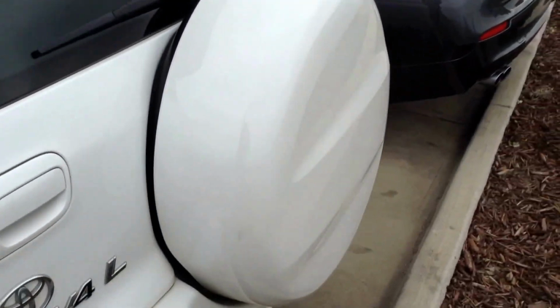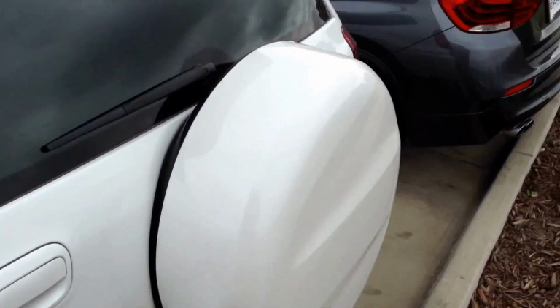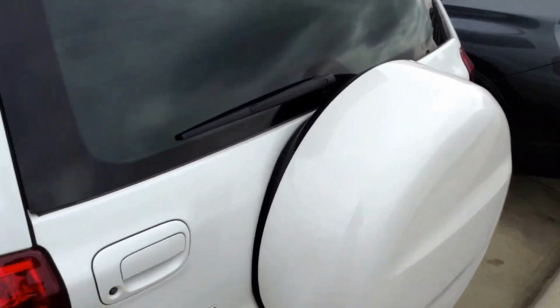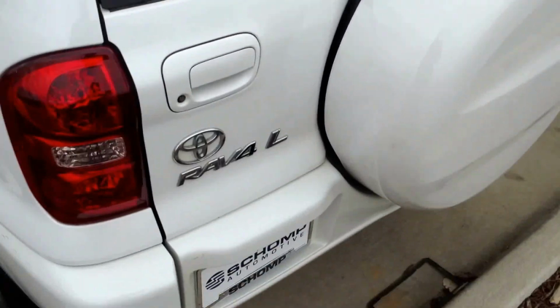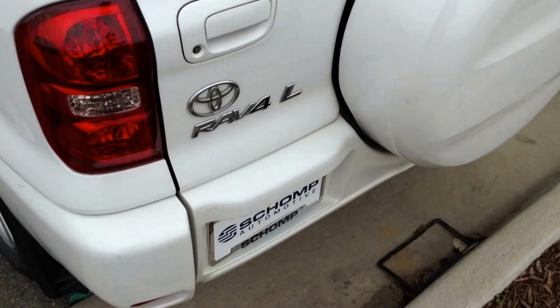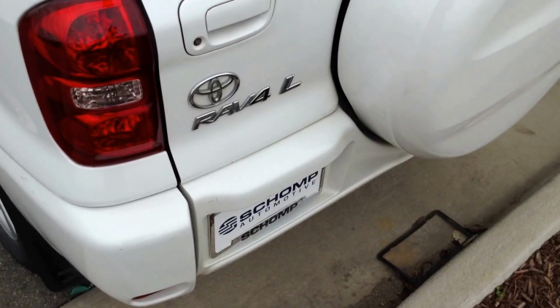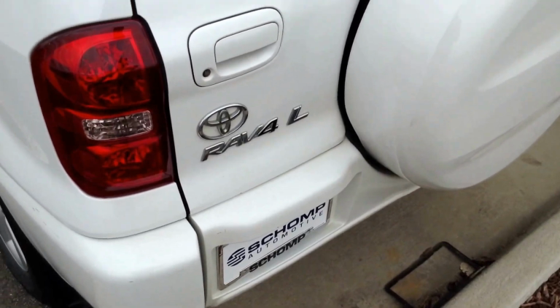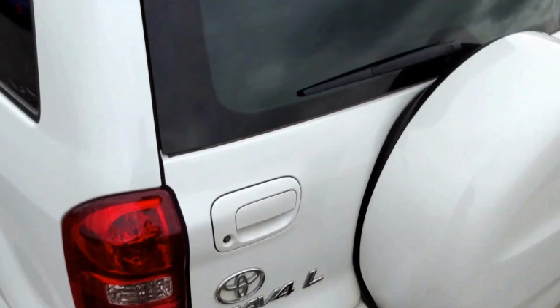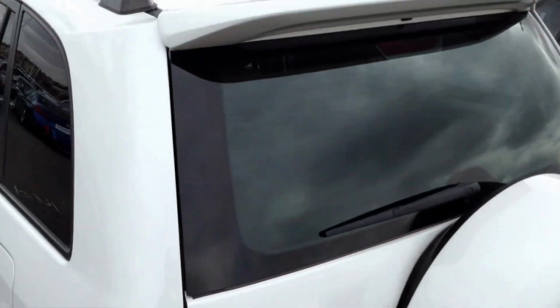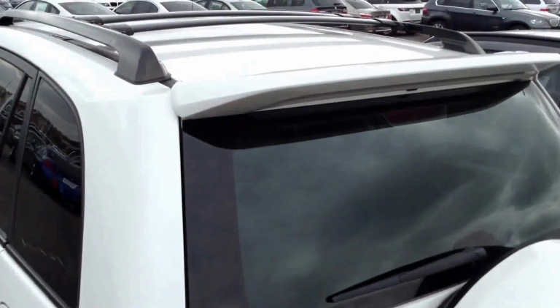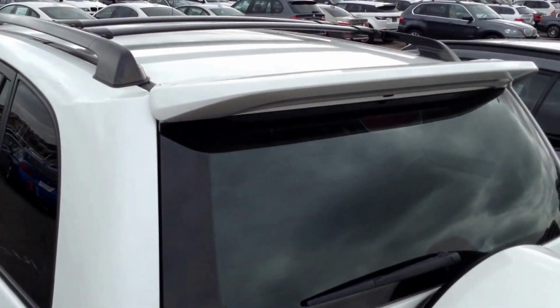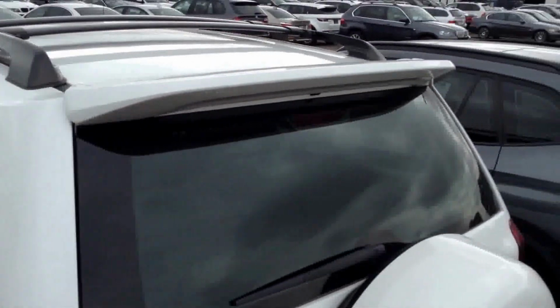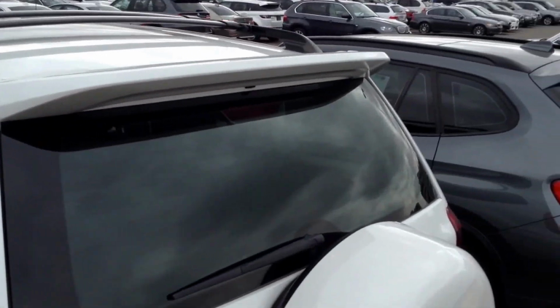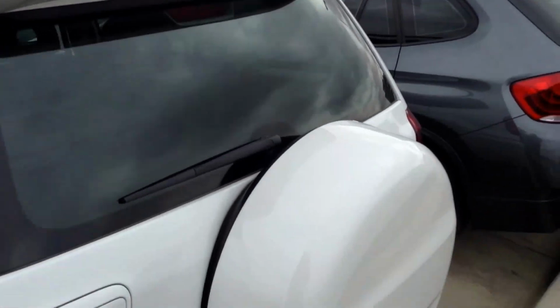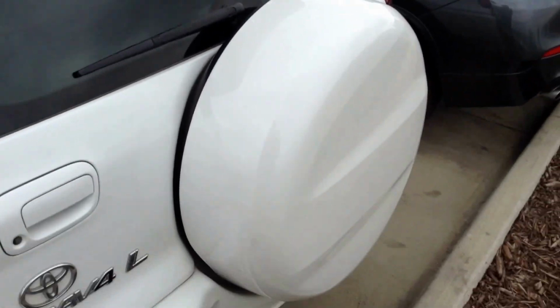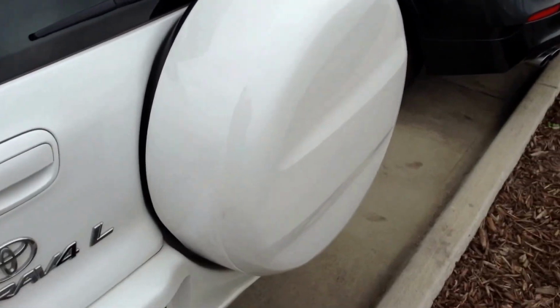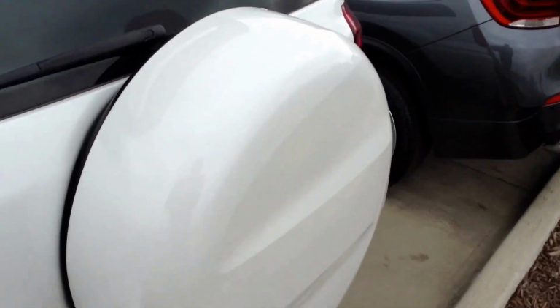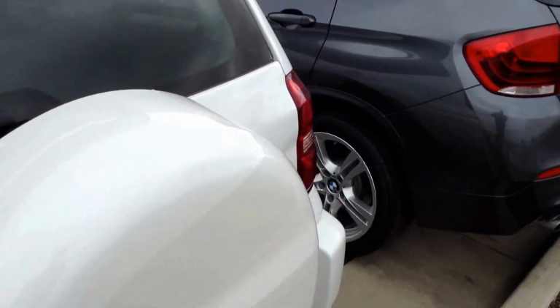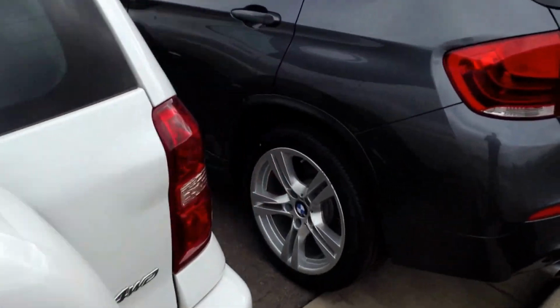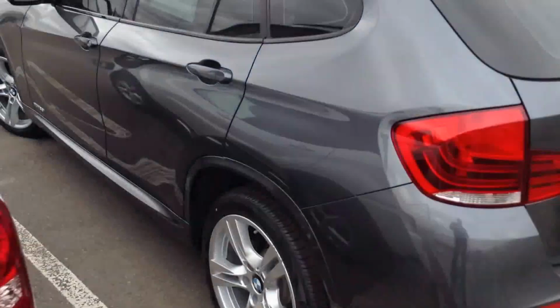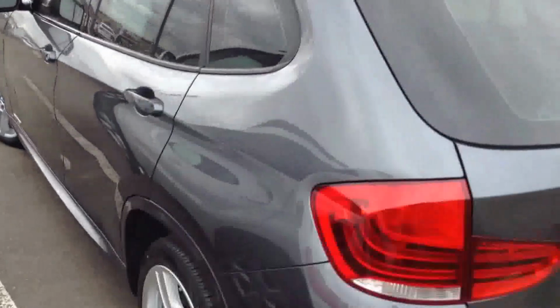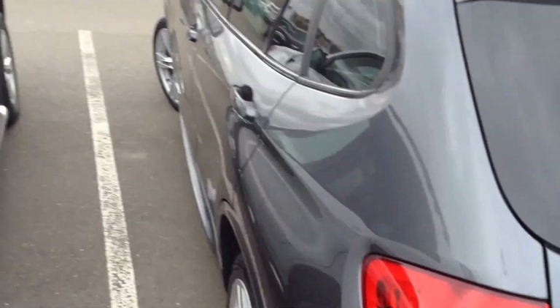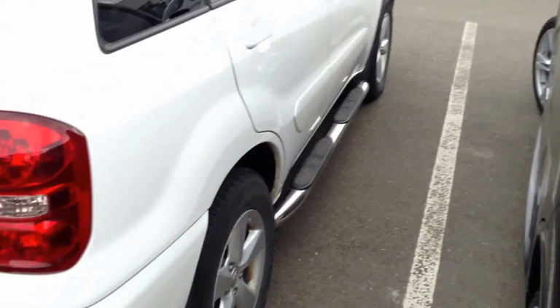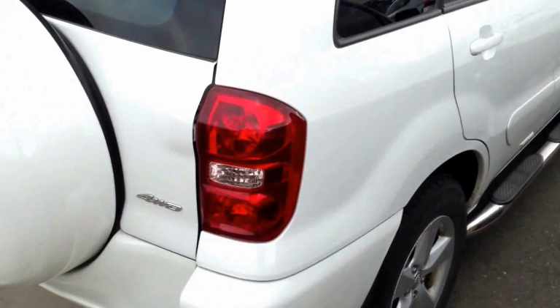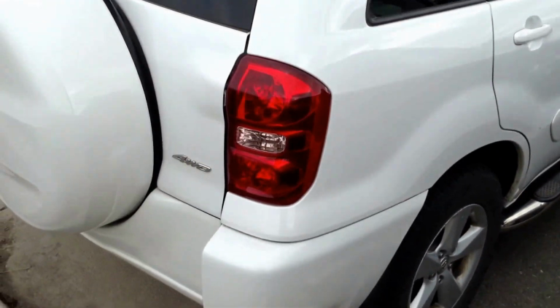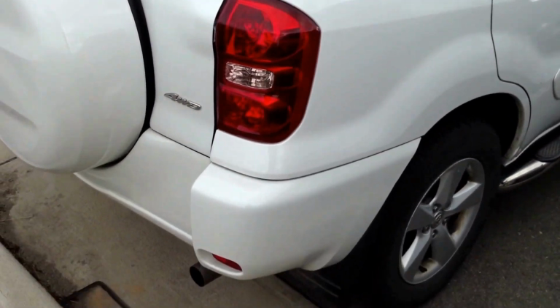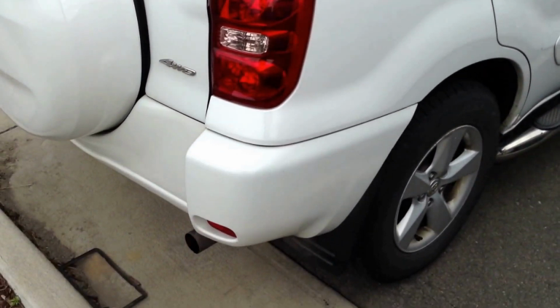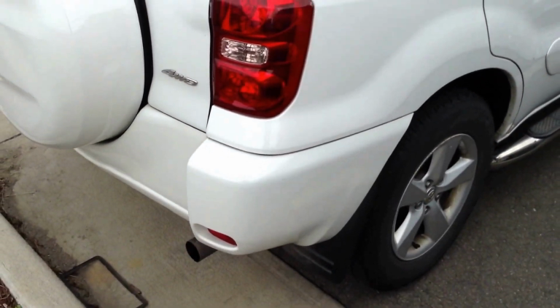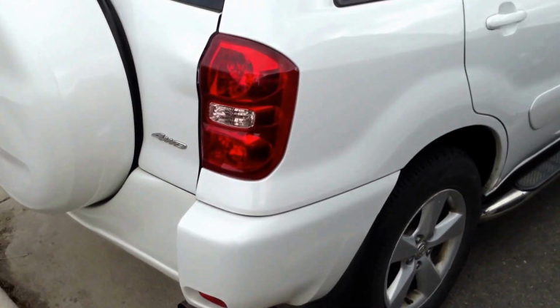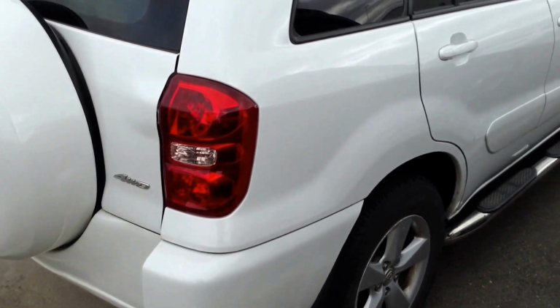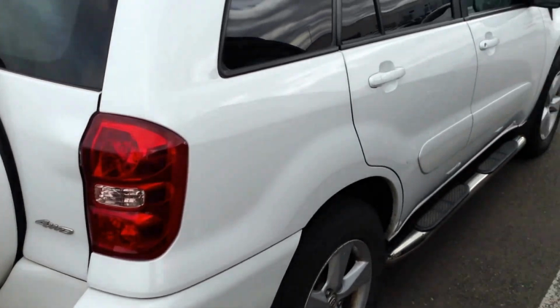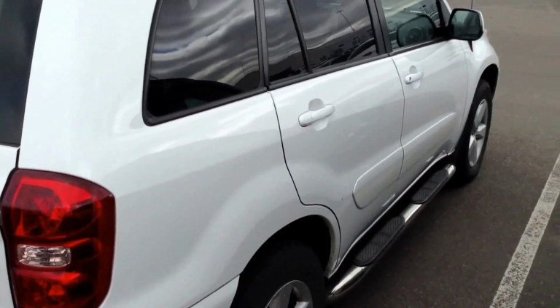I do not have the key to this, so I cannot open it up. A nice little spoiler on the back, and the bumper is in good shape.